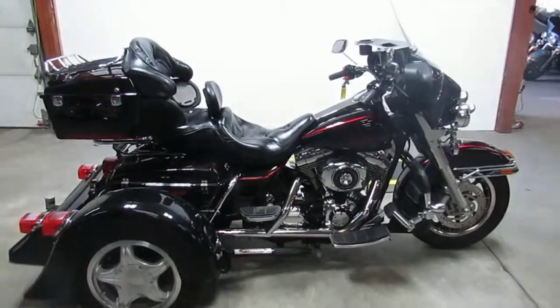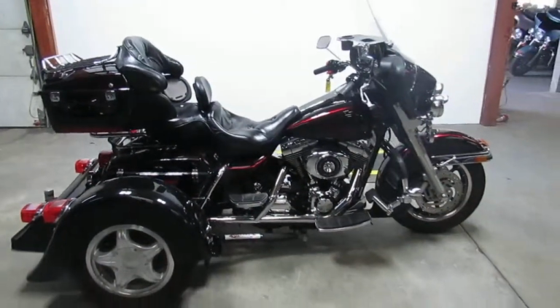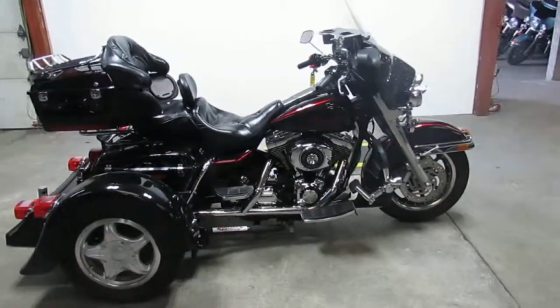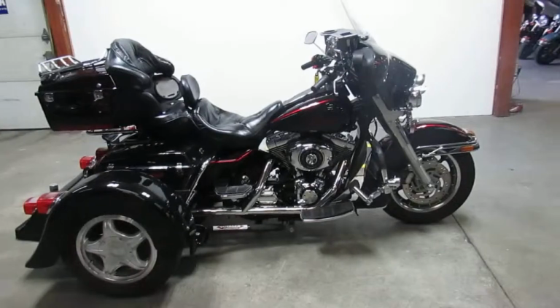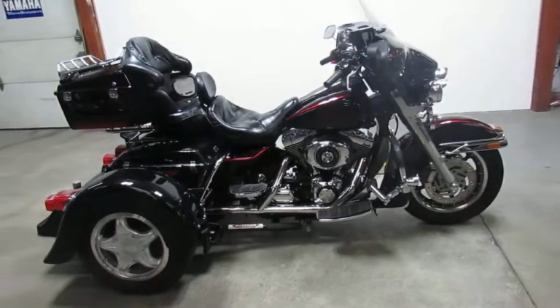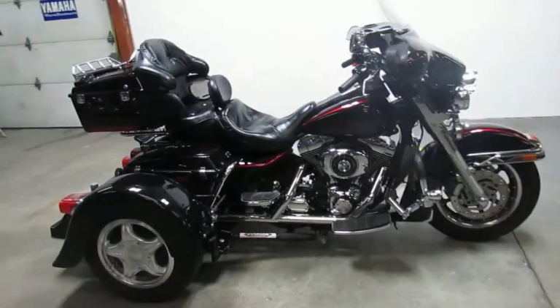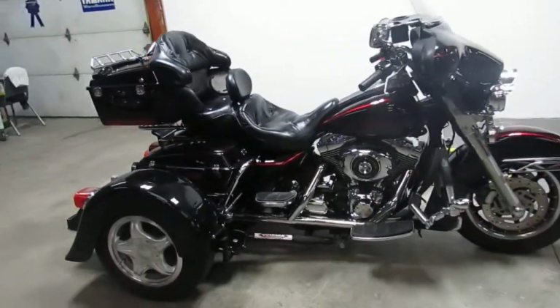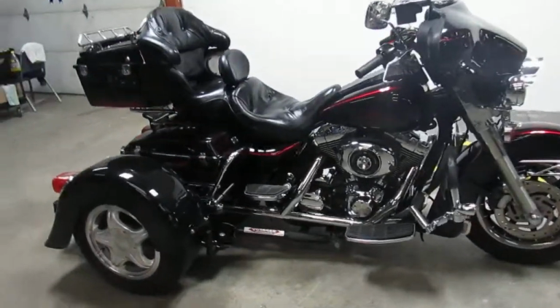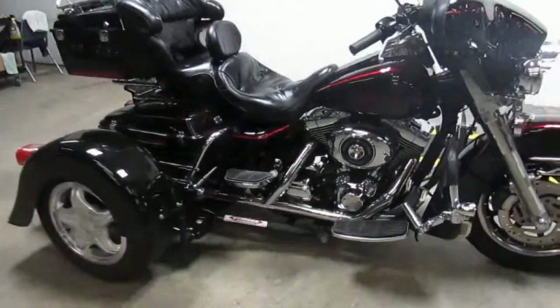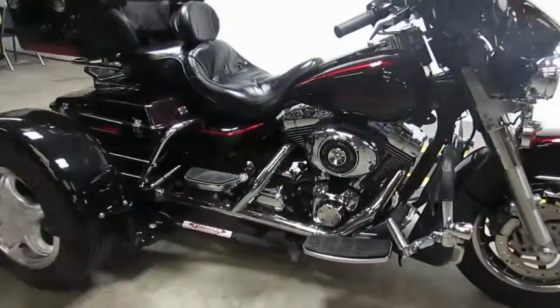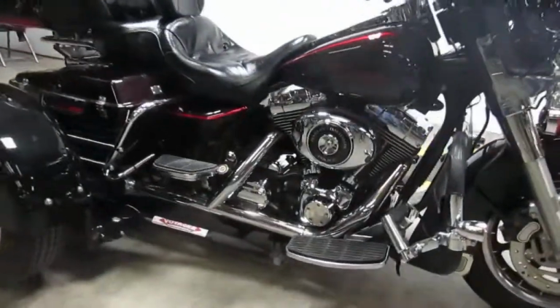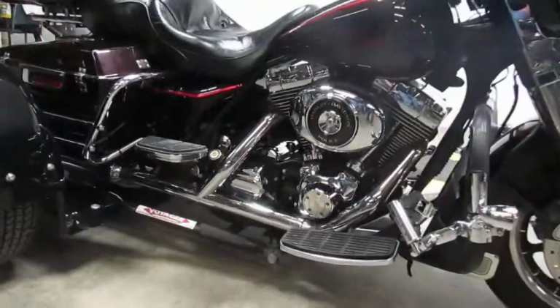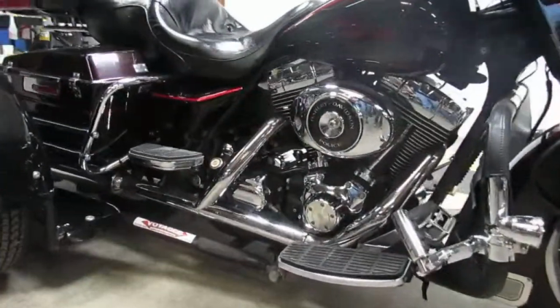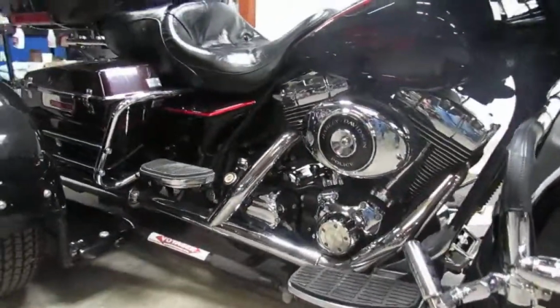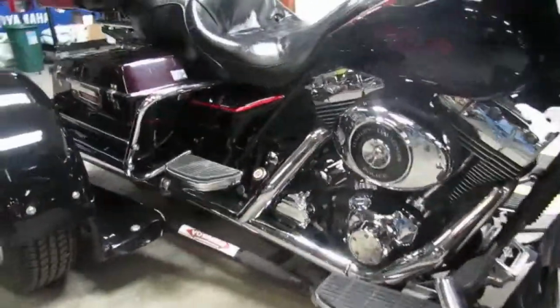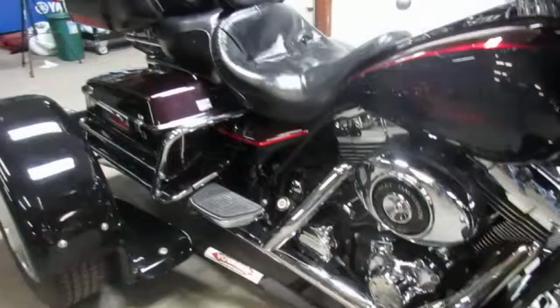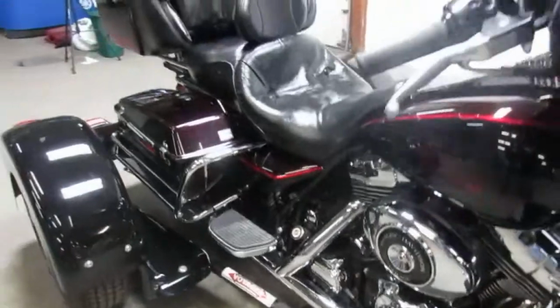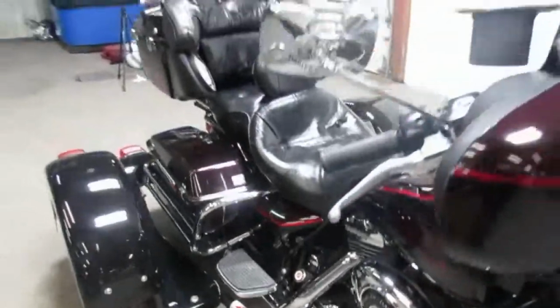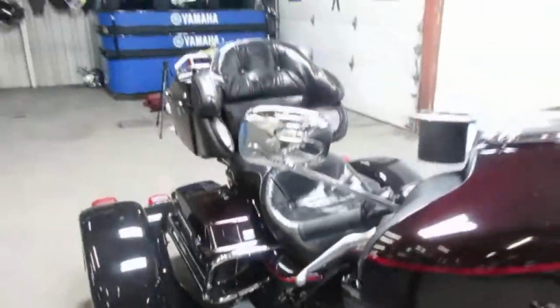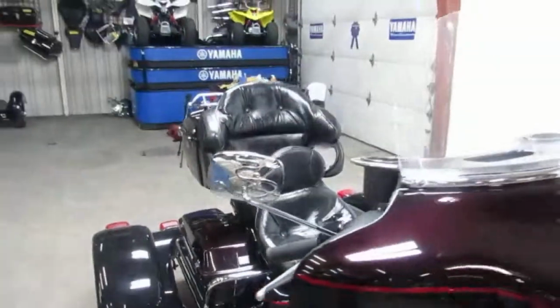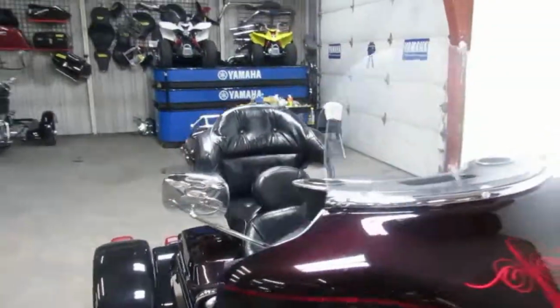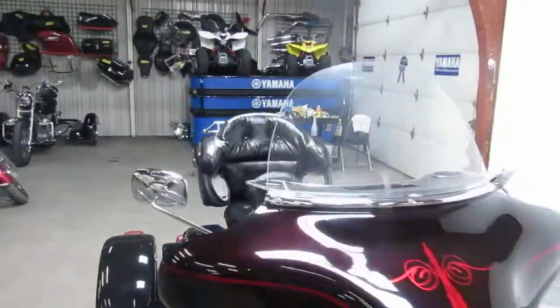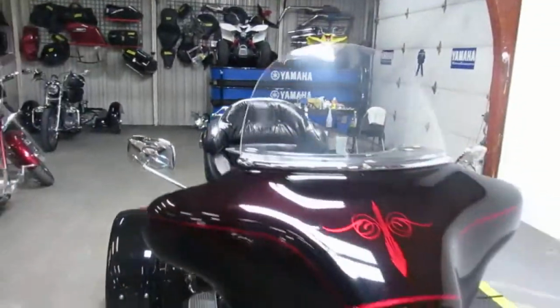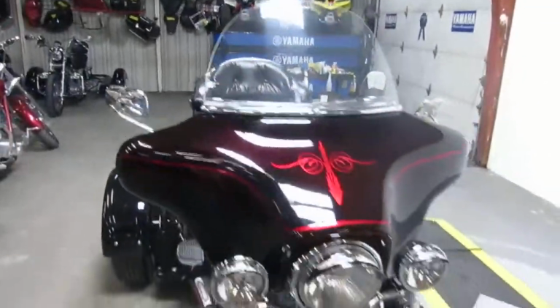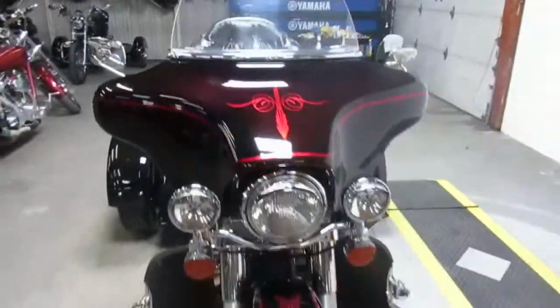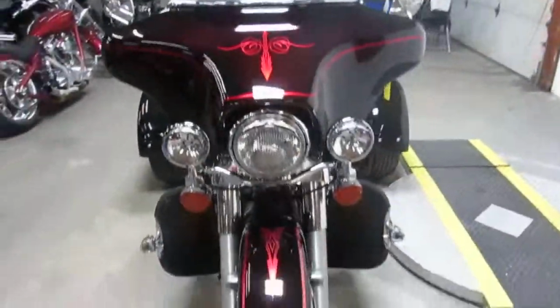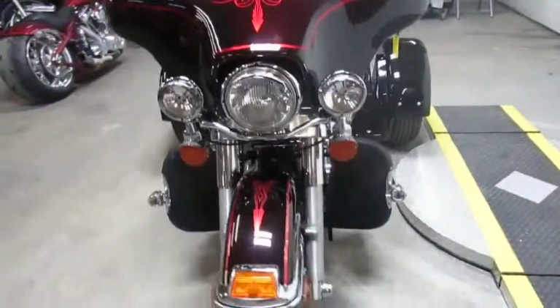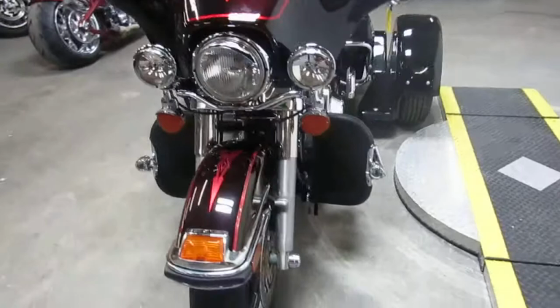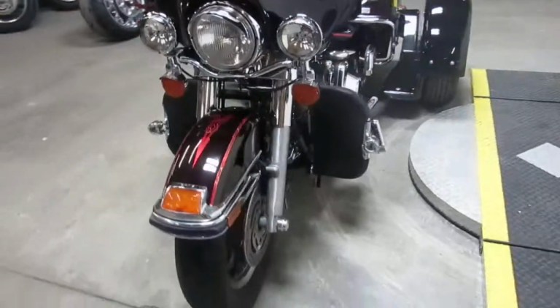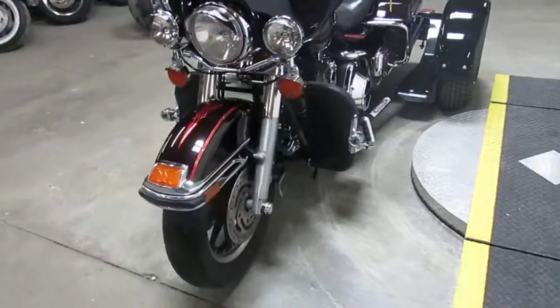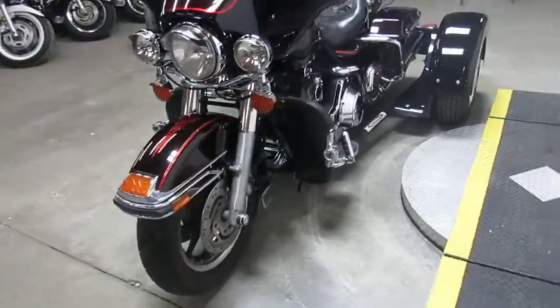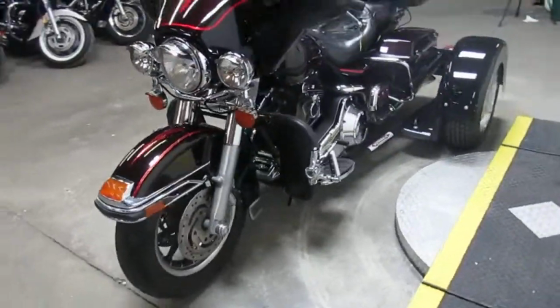It's got the leather lowers on it, got some highway lights down low, street lights up top. Good-looking bike, guys. 2003 Harley Davidson trike, 17,180 miles, $12,999.